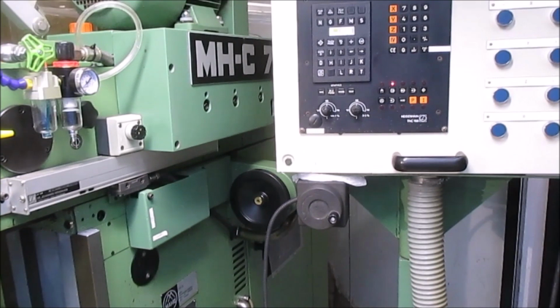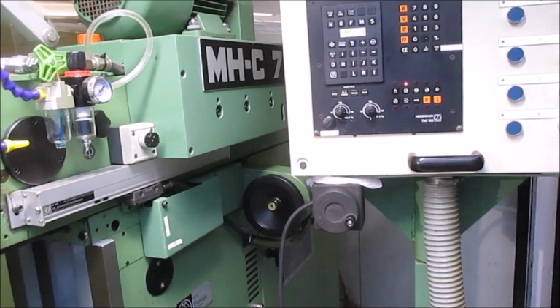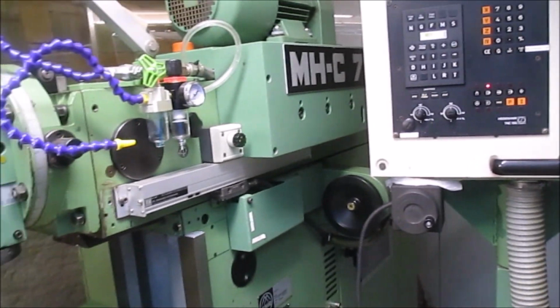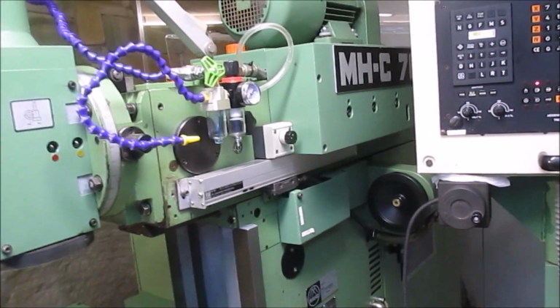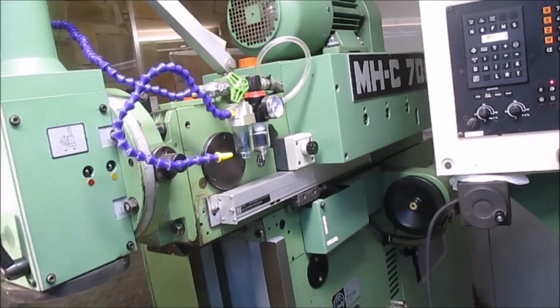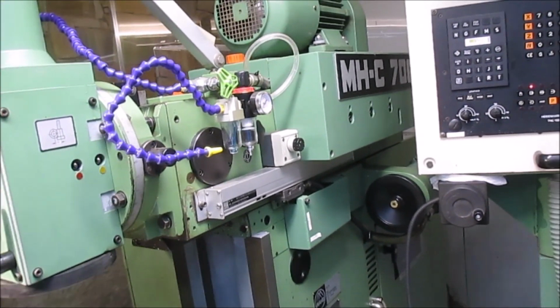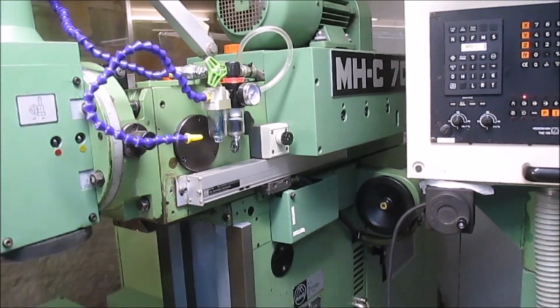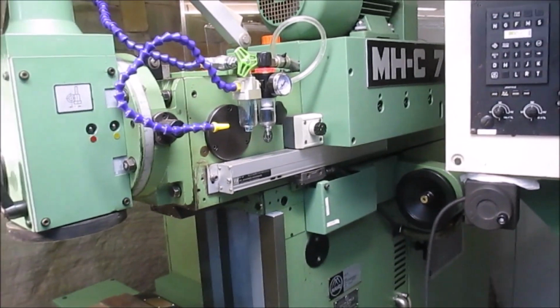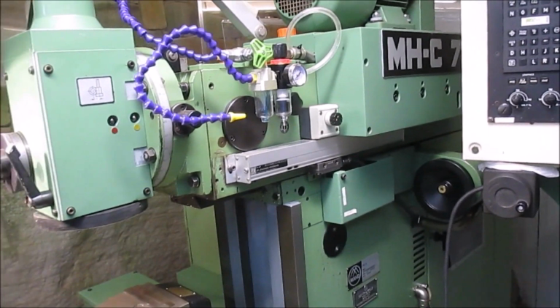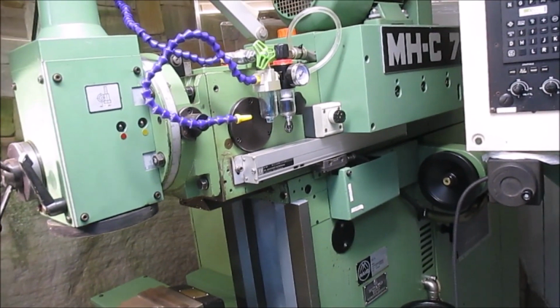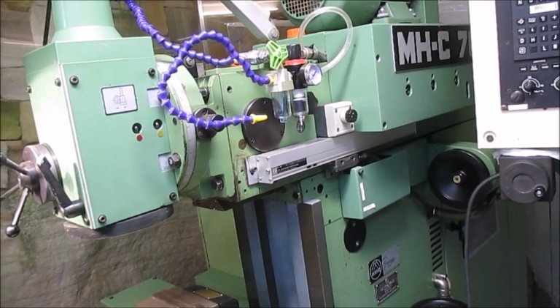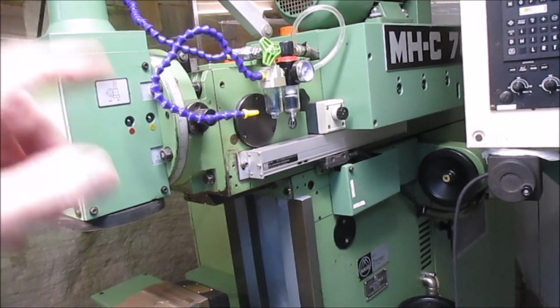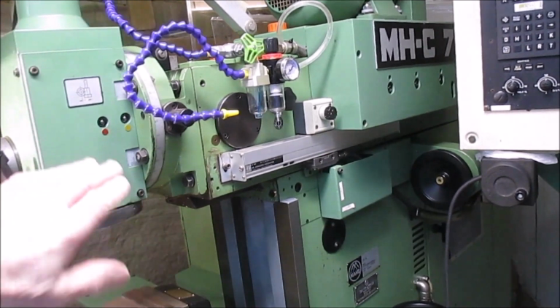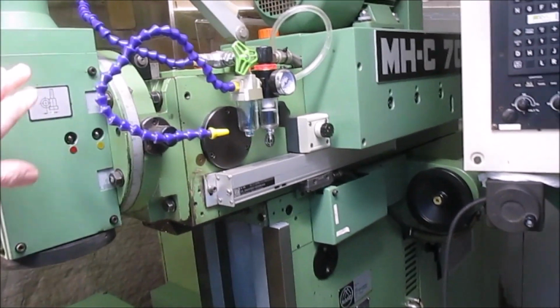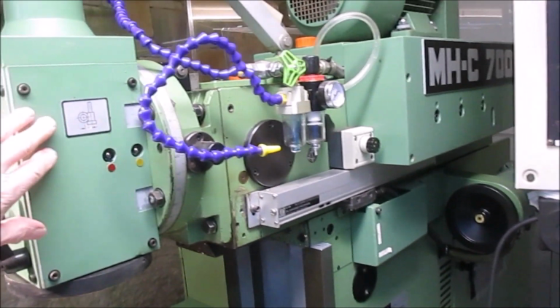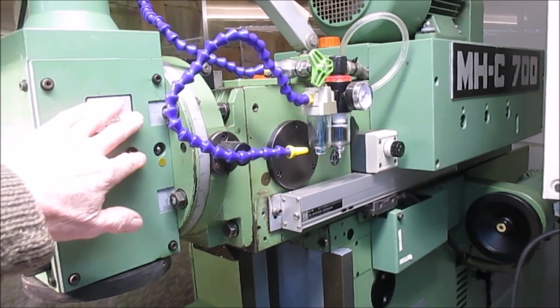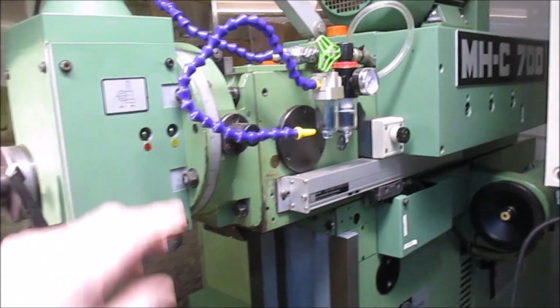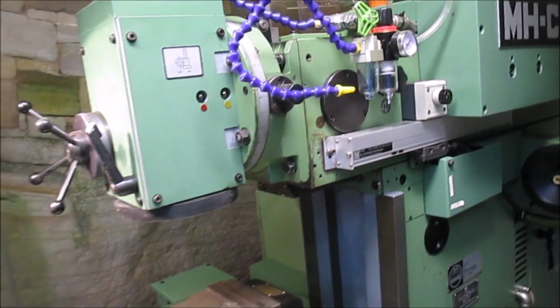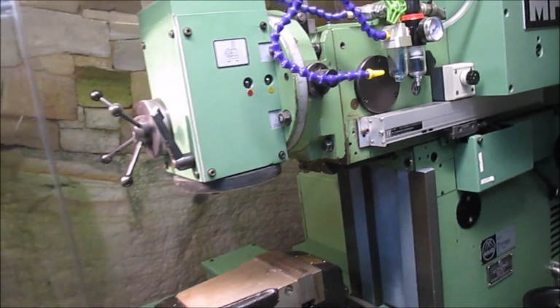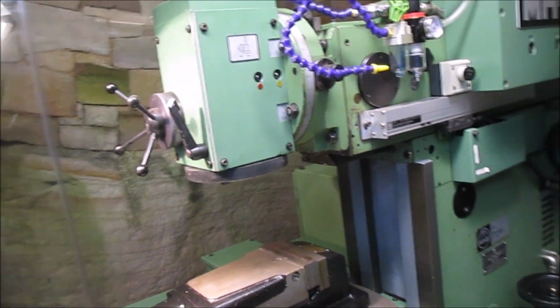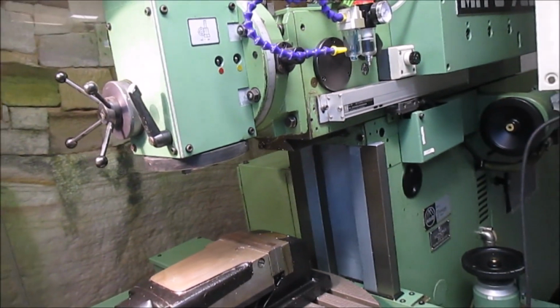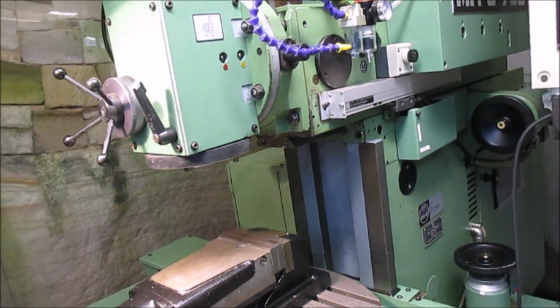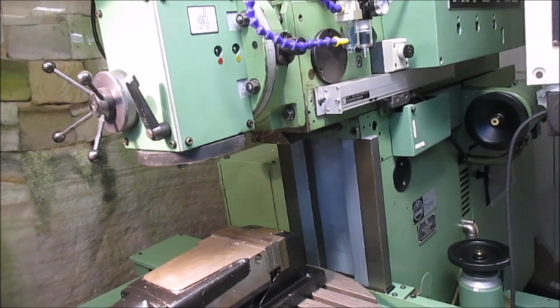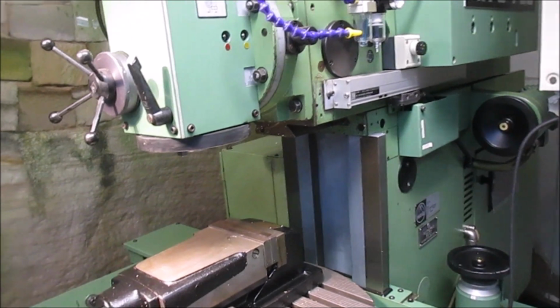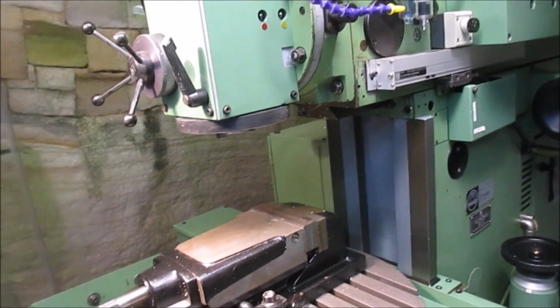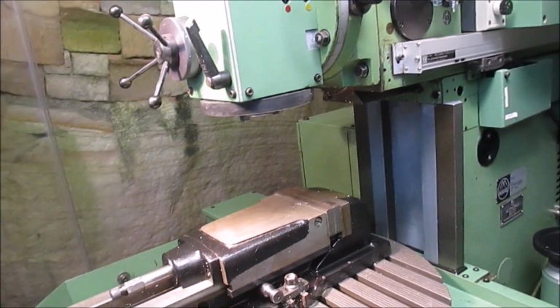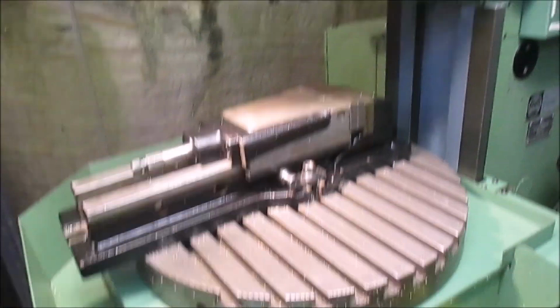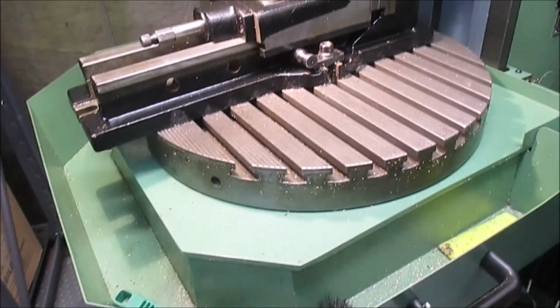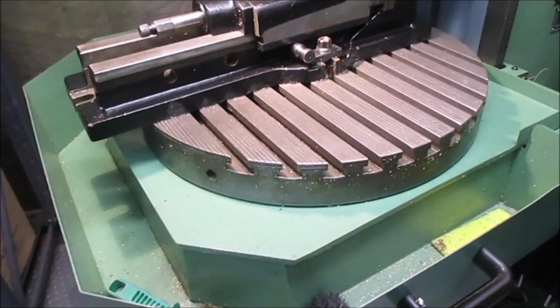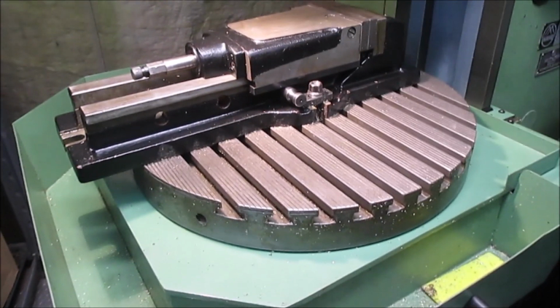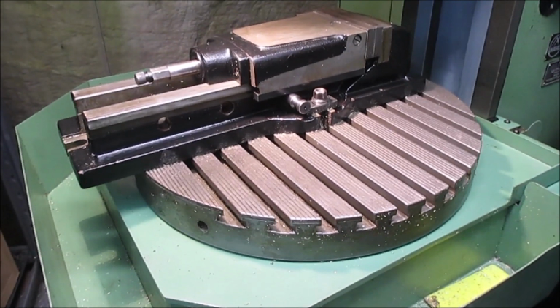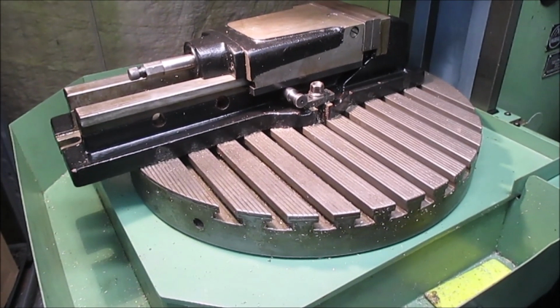It's a four-axis machine, so it's got an X, a Y, and a Z, and a rotary table here, which is the main fourth axis.